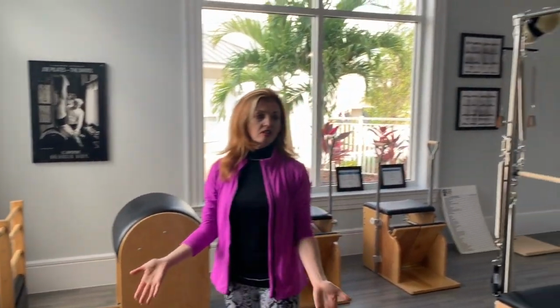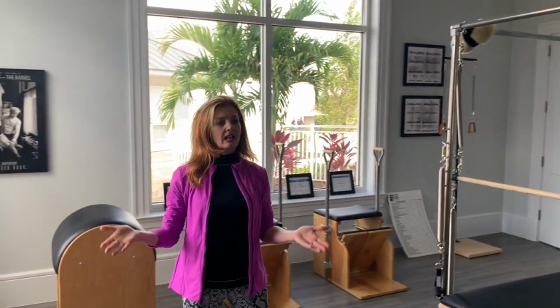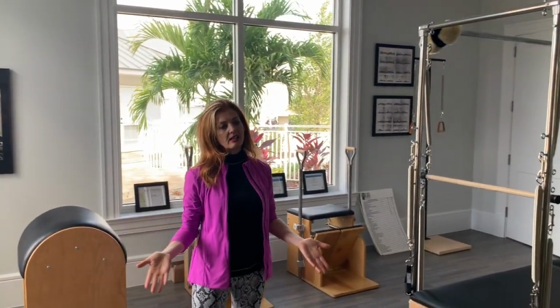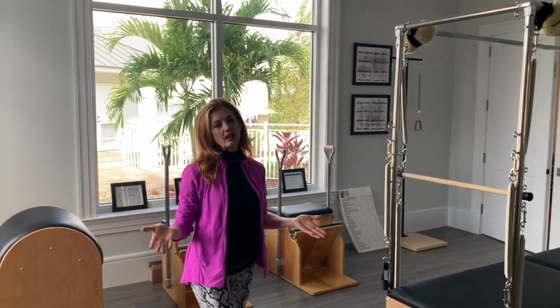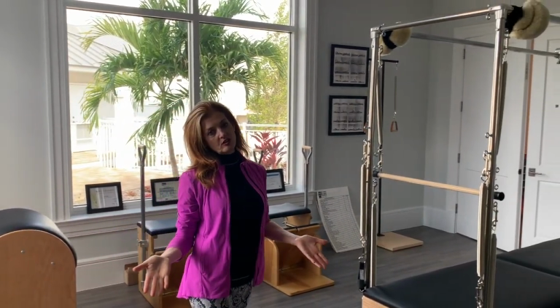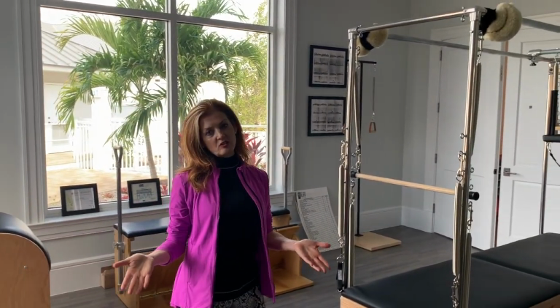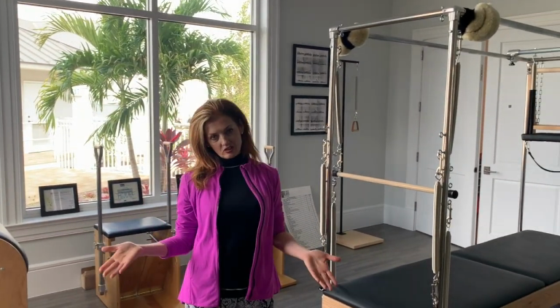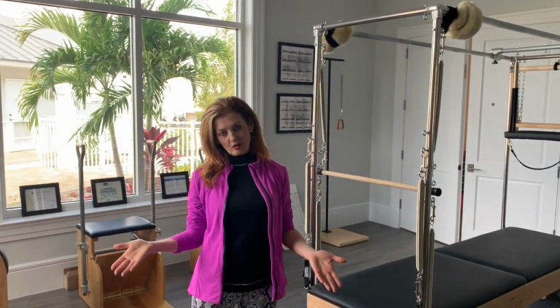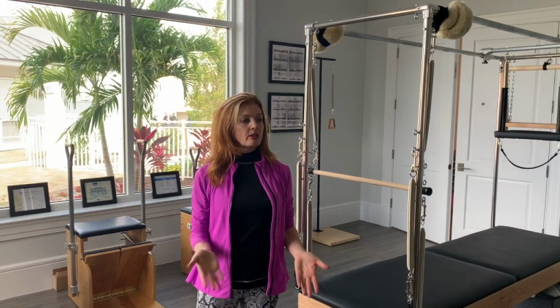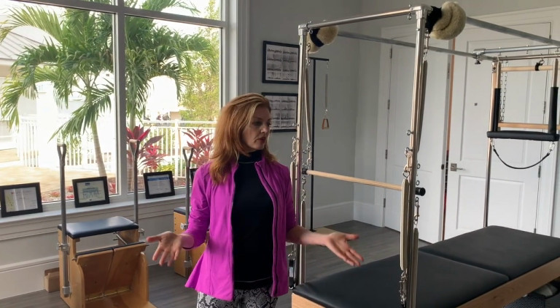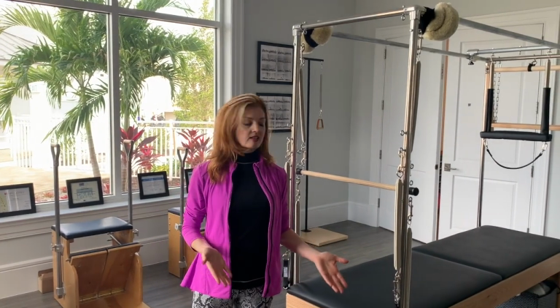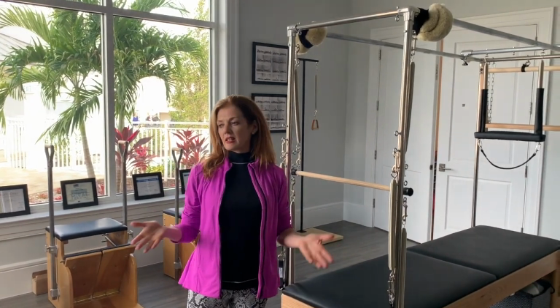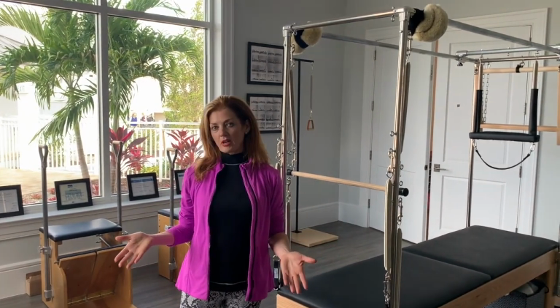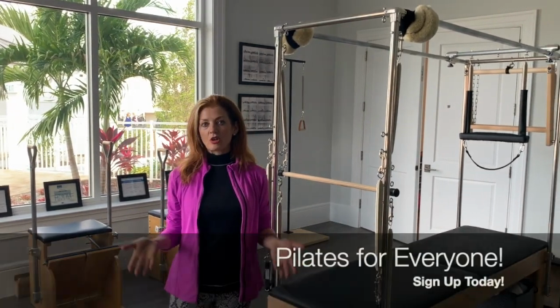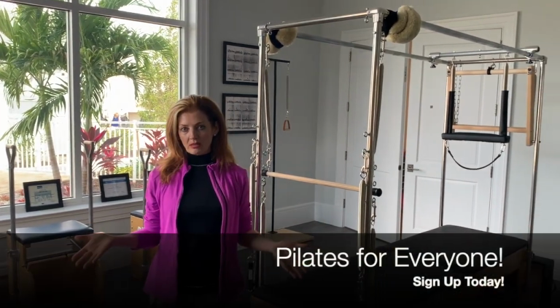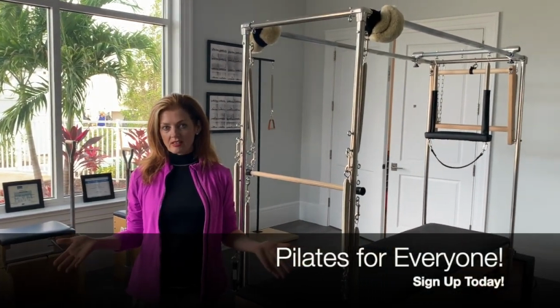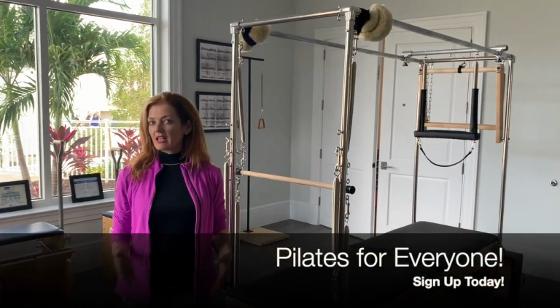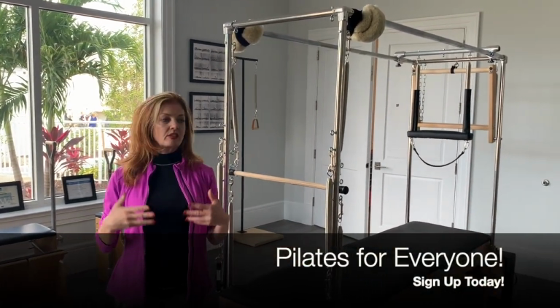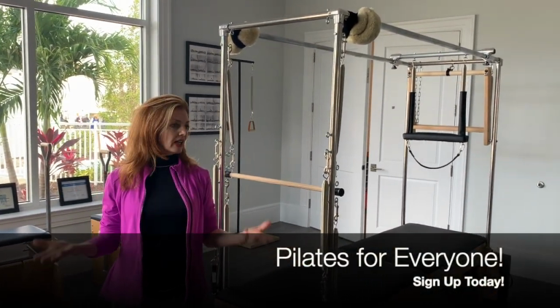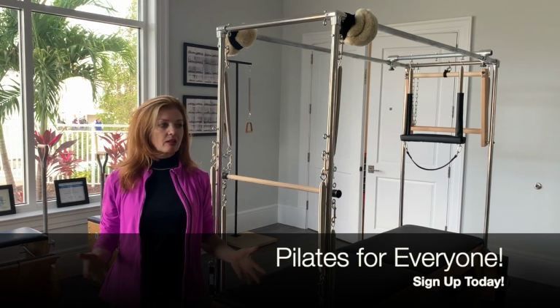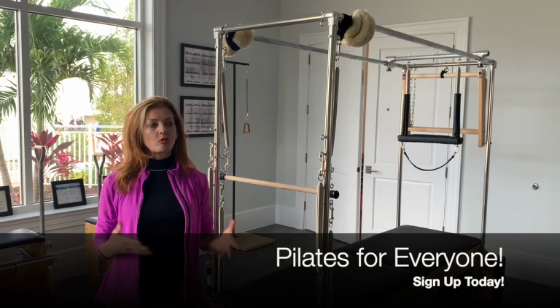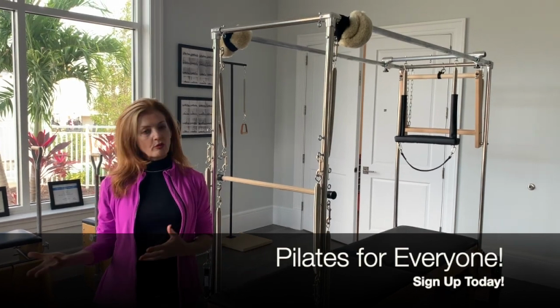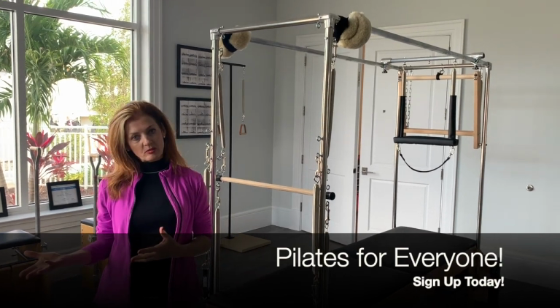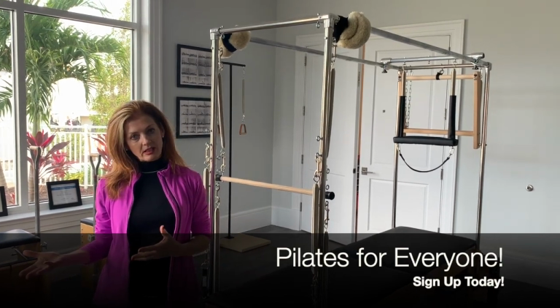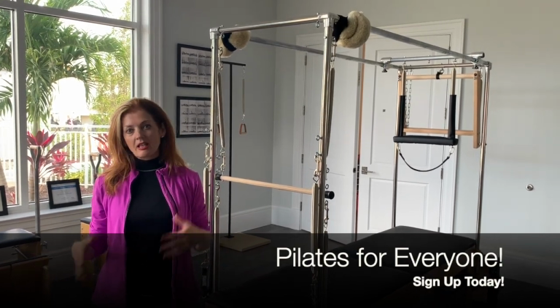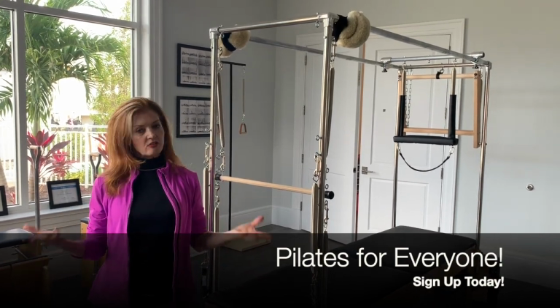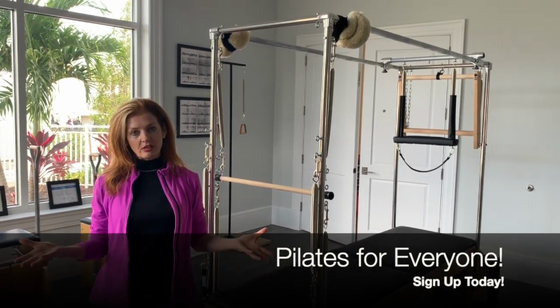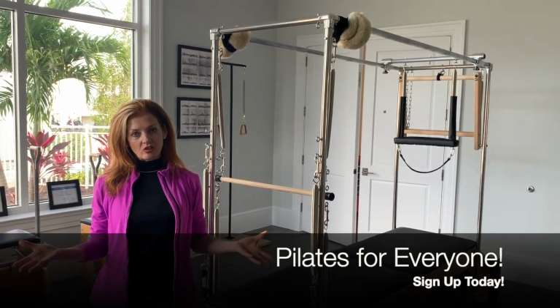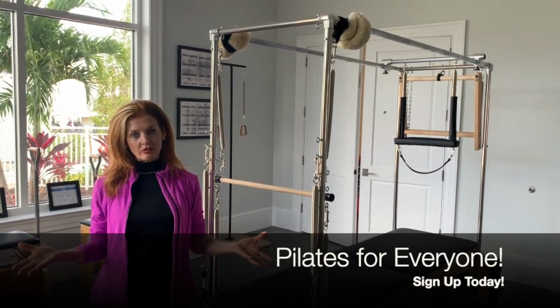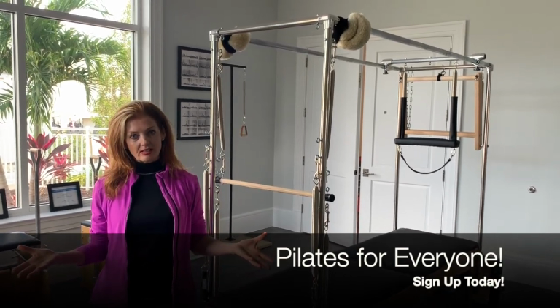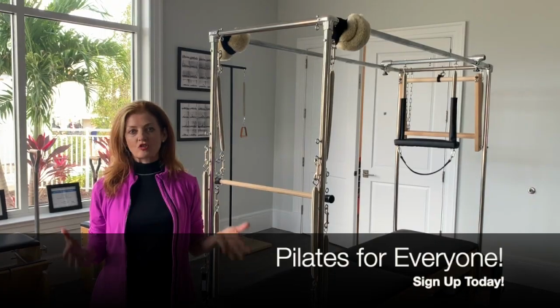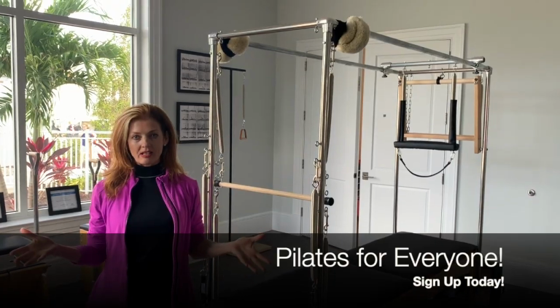I'm really happy to say that we're now a full service Pilates studio. We offer privates, semi-privates, and group classes. And if you need any help or want more information about Pilates, please feel free to give us a call here at the Fitness Centre or drop us an email.